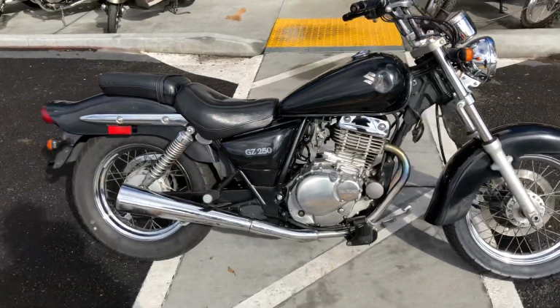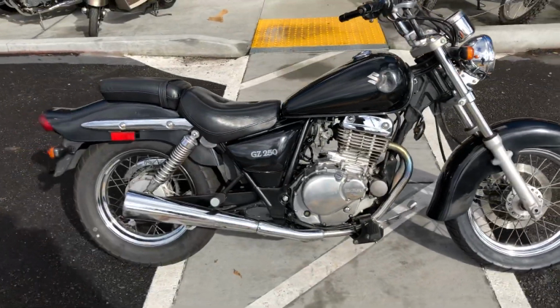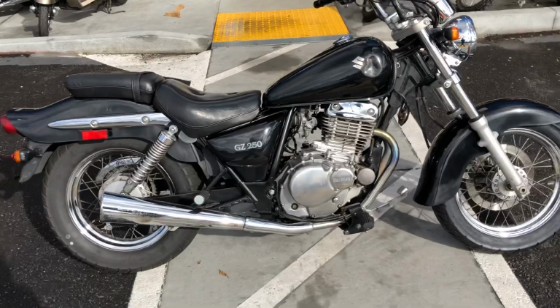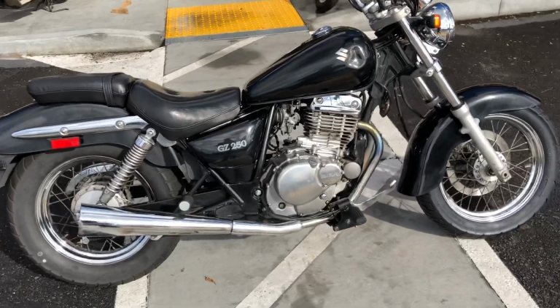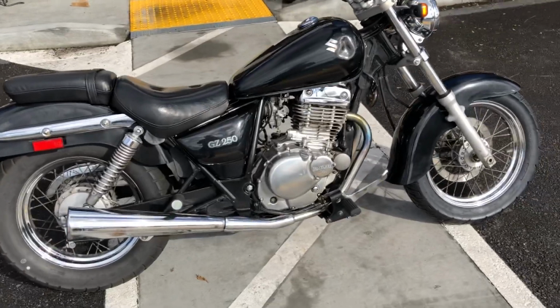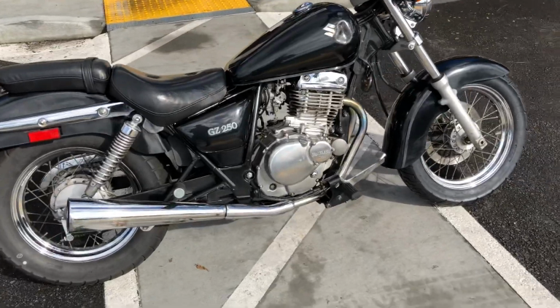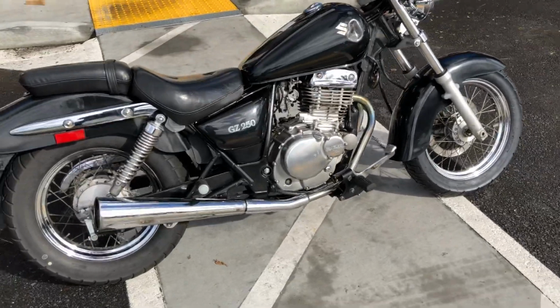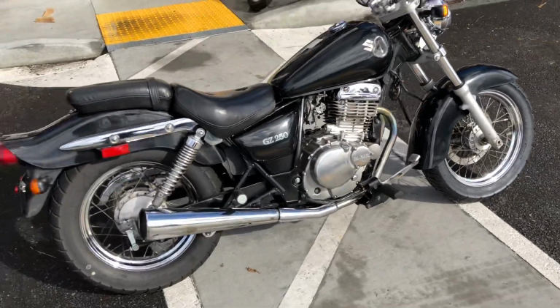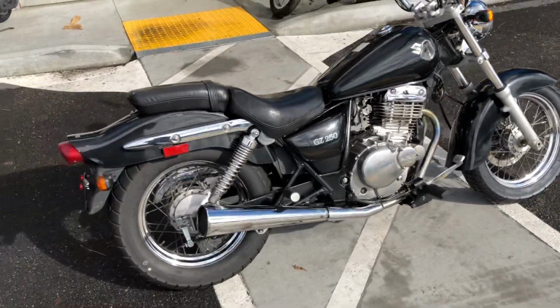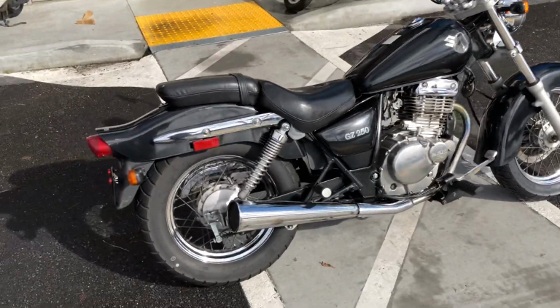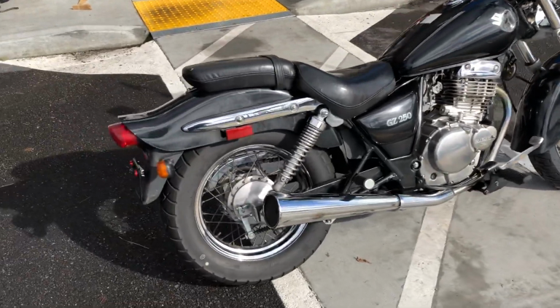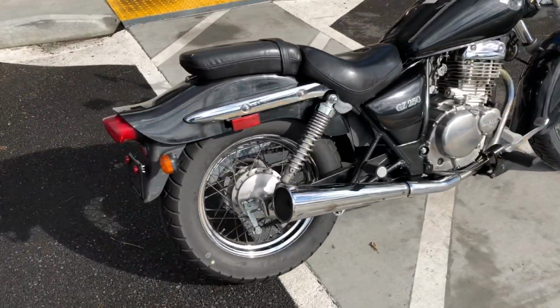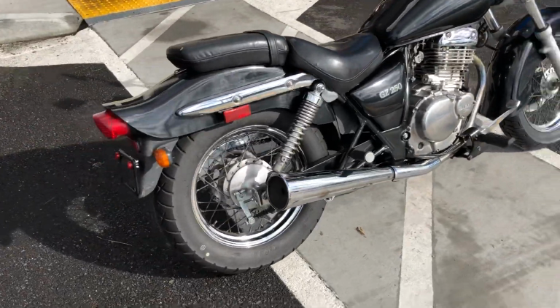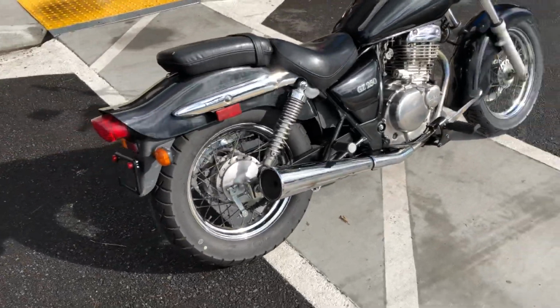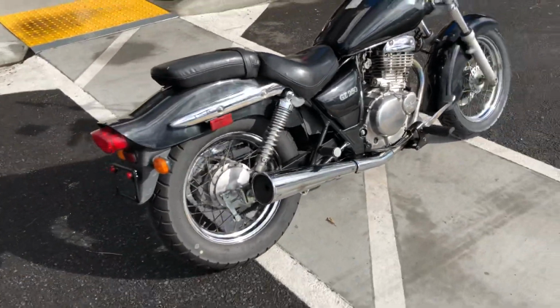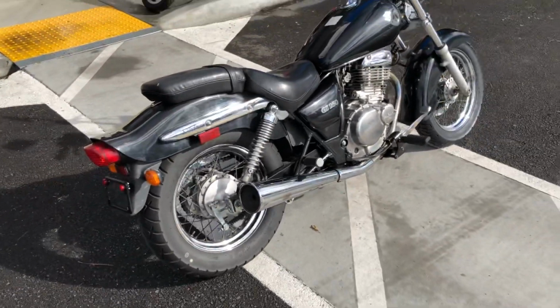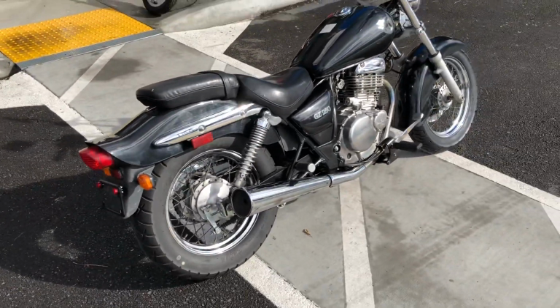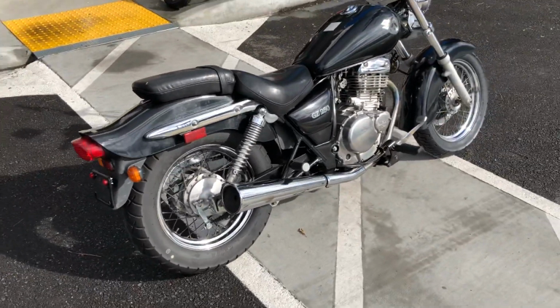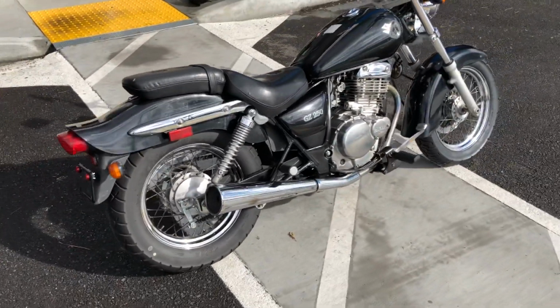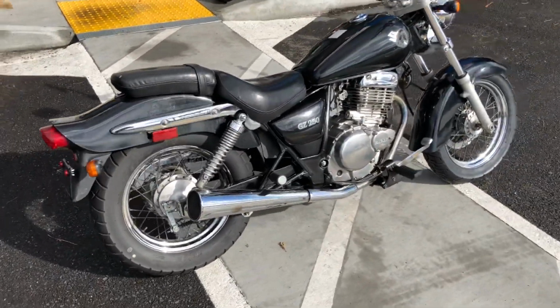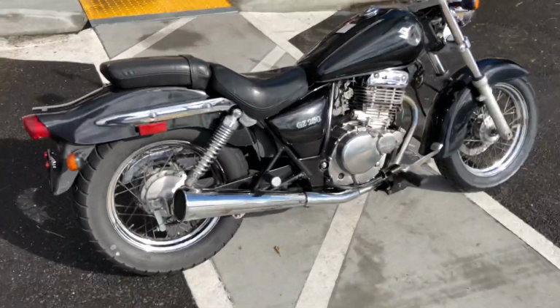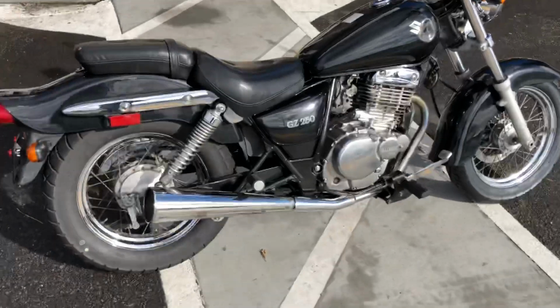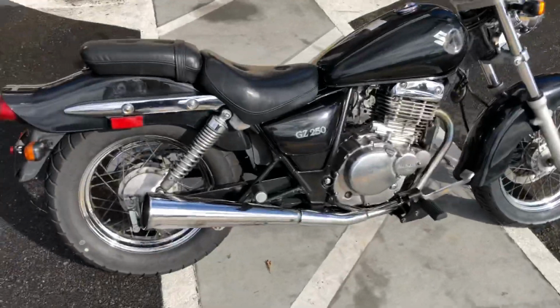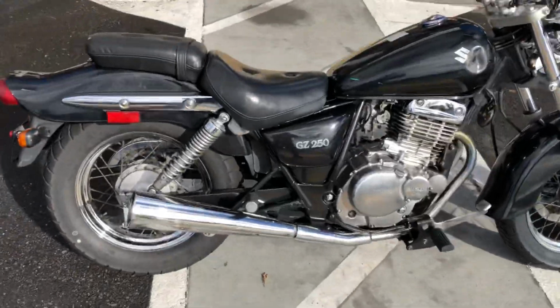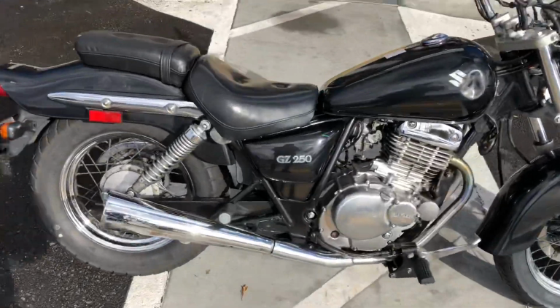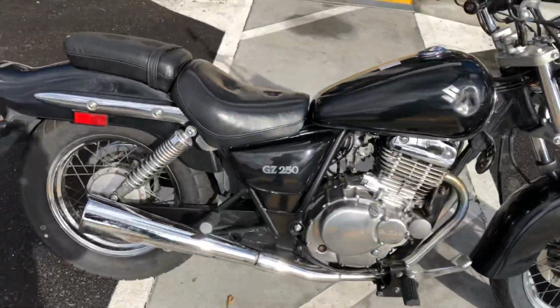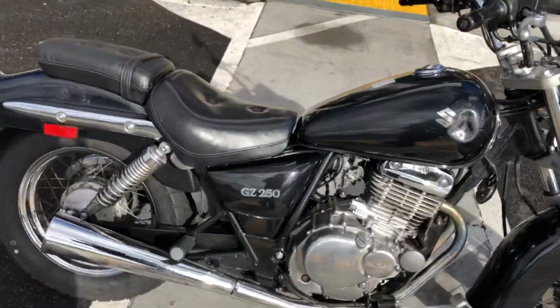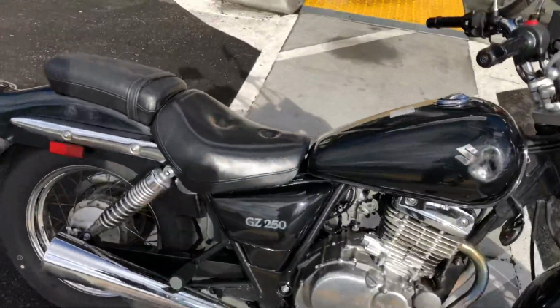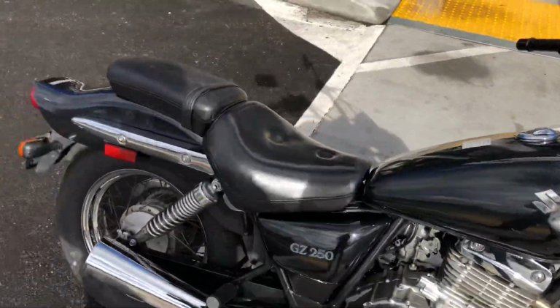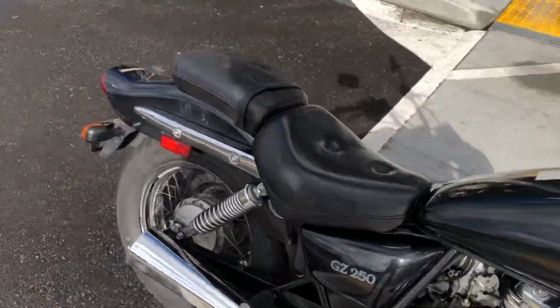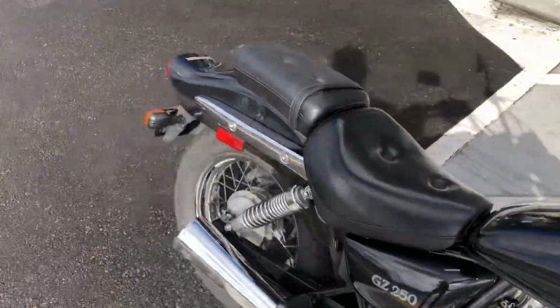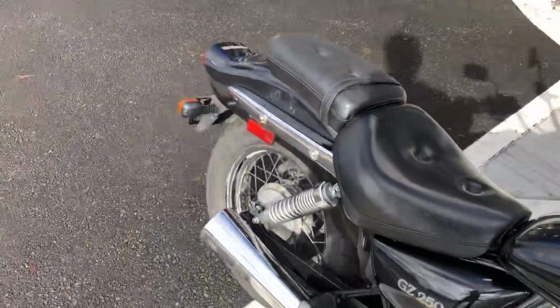New tires on the front, a good tire on the back. The bike runs very good. It's going to make for a great bike to learn how to ride.